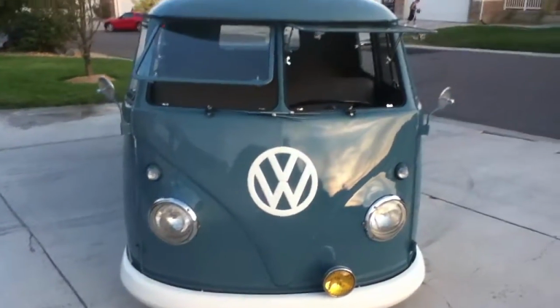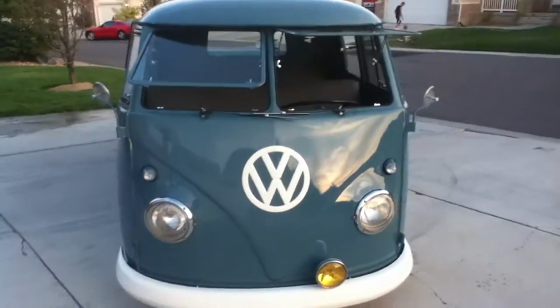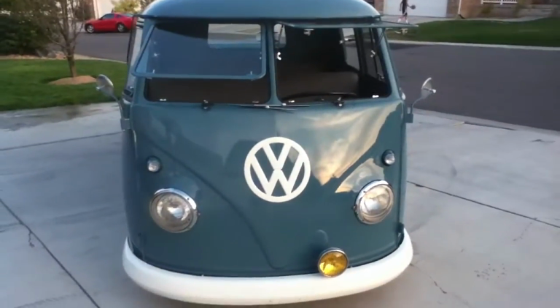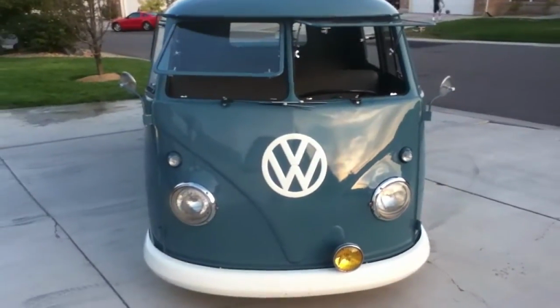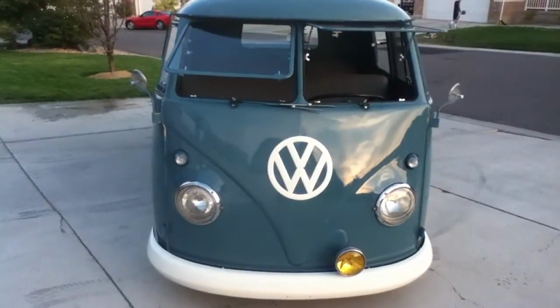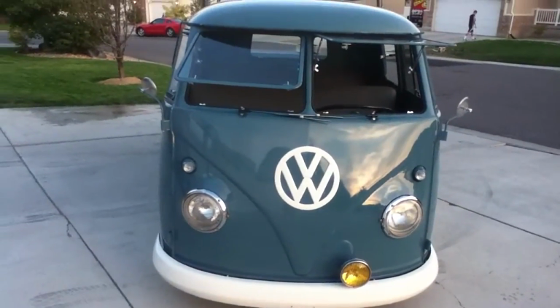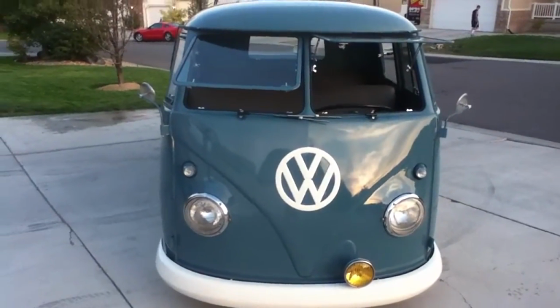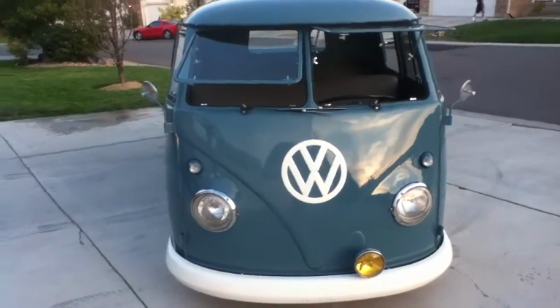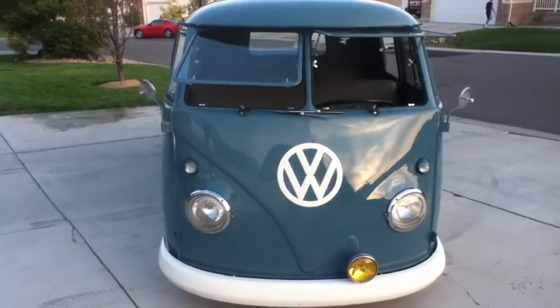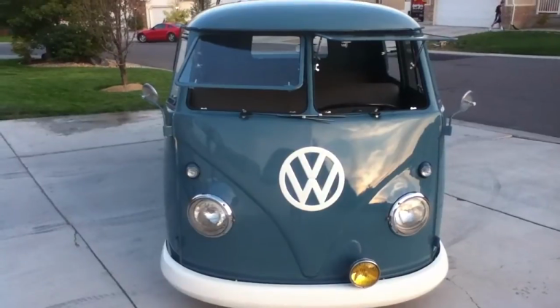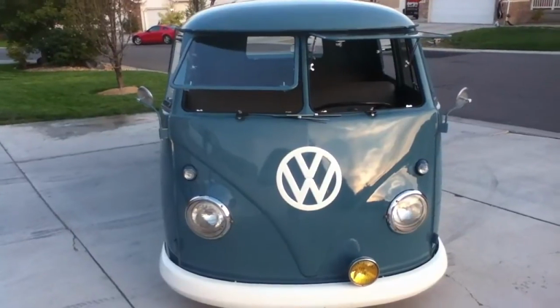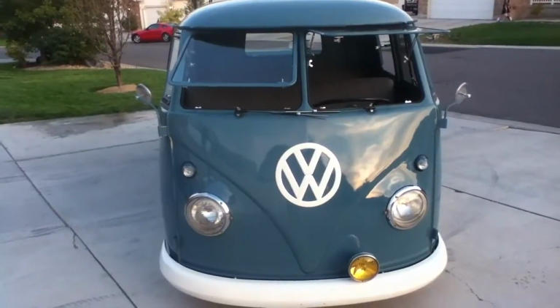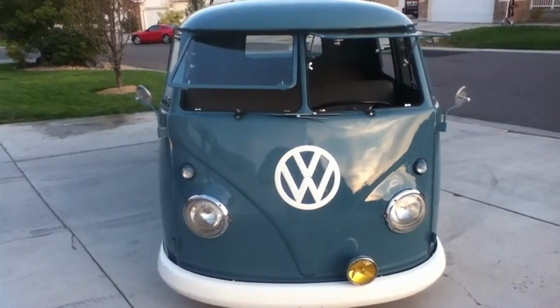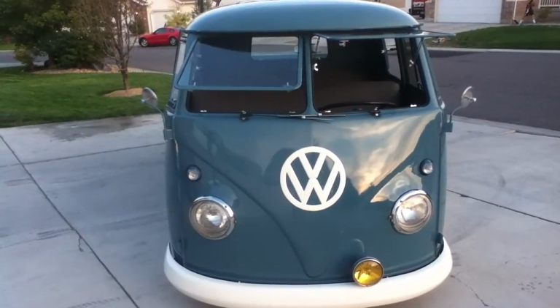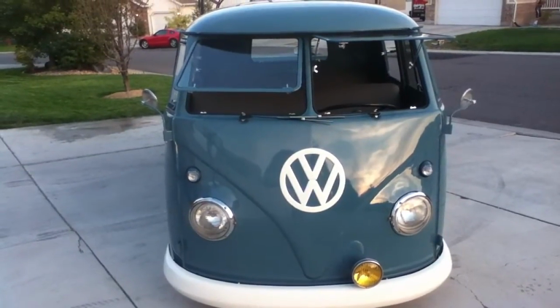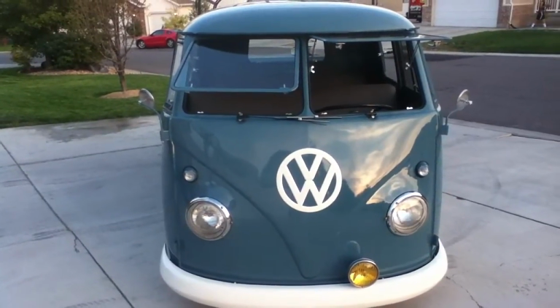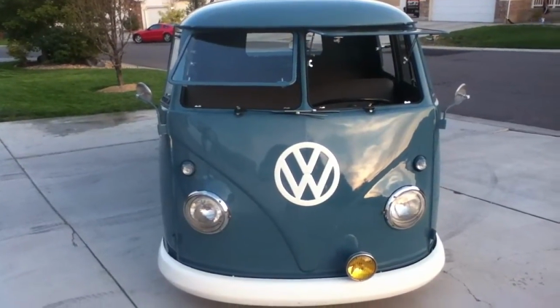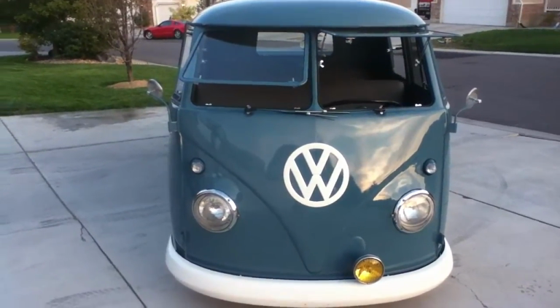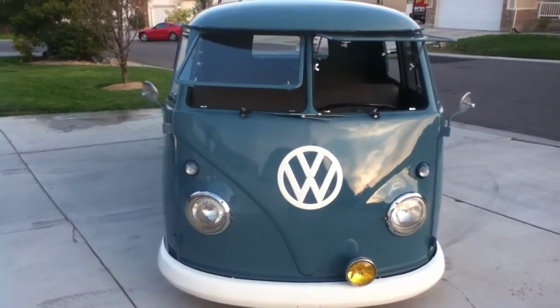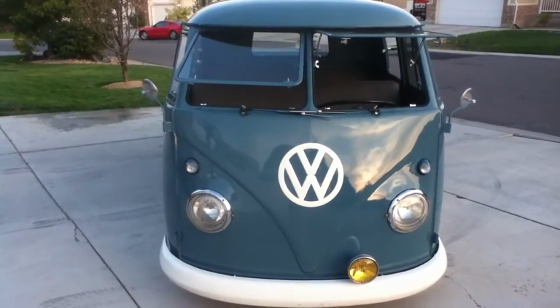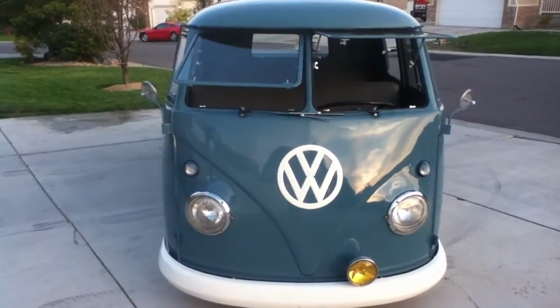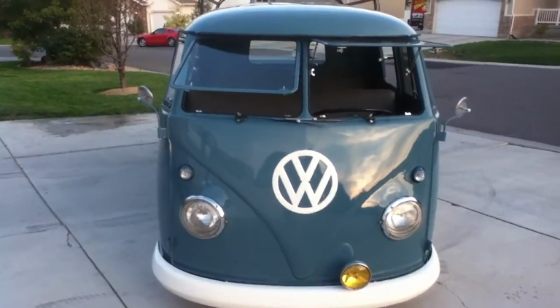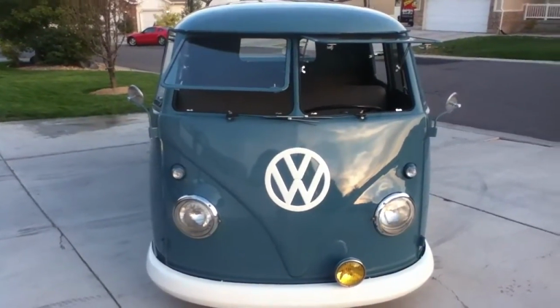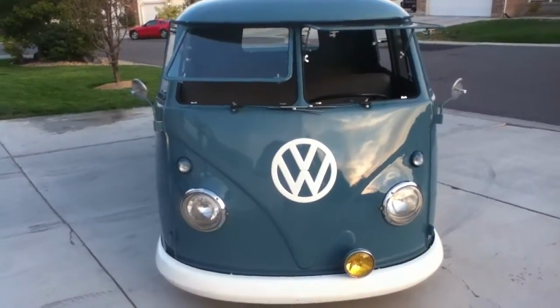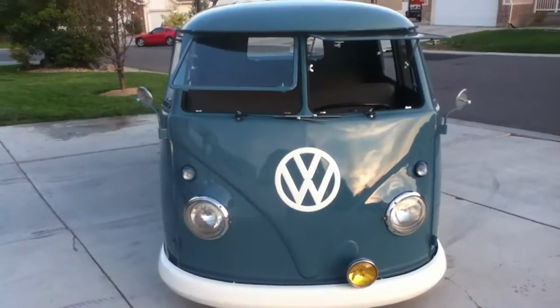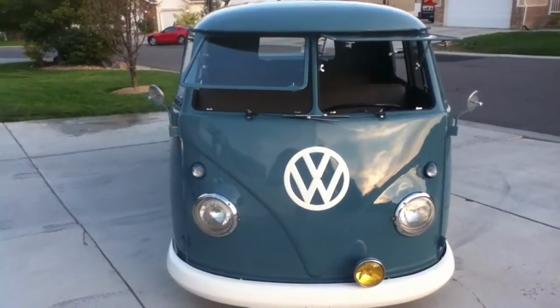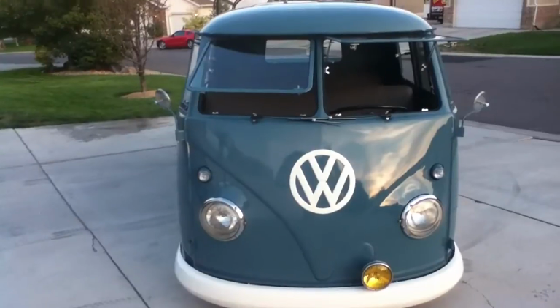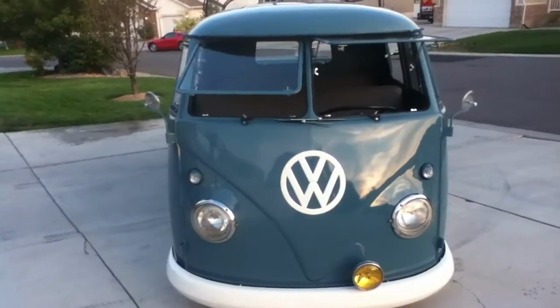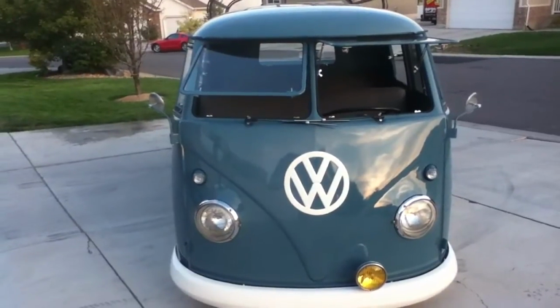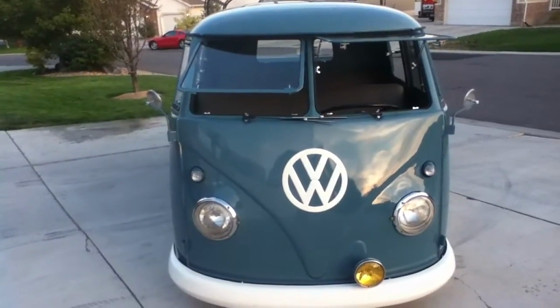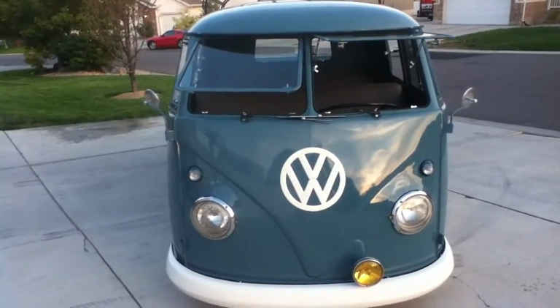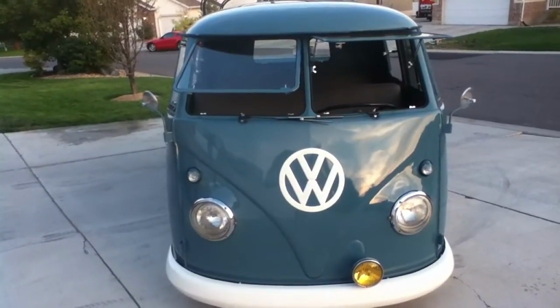This is the 1959 December 1959 double cab and it's for sale. I'm just going to walk around it so you can get a look at it.